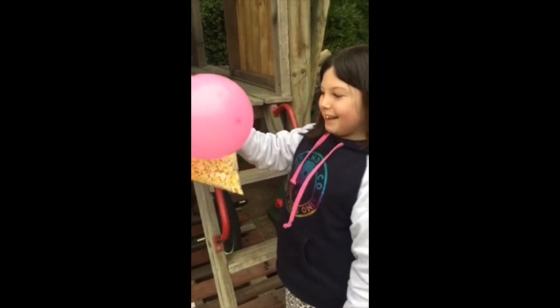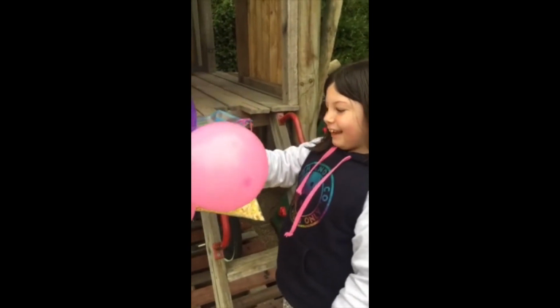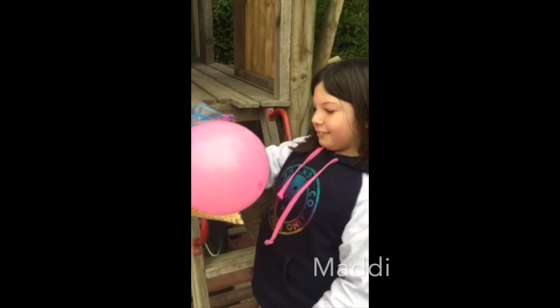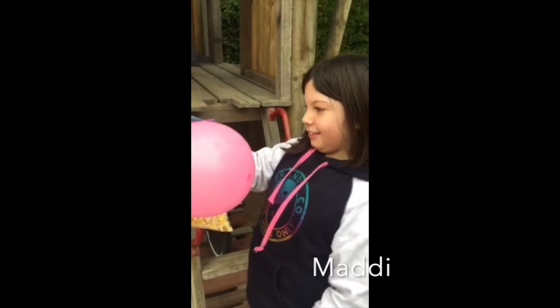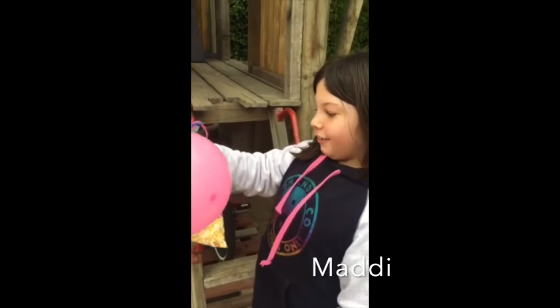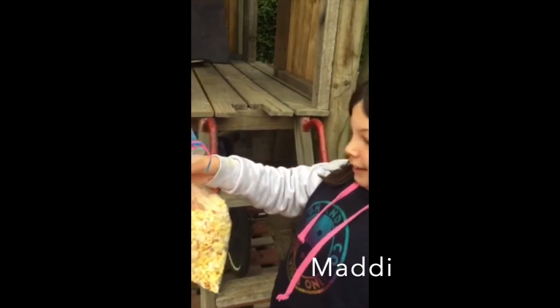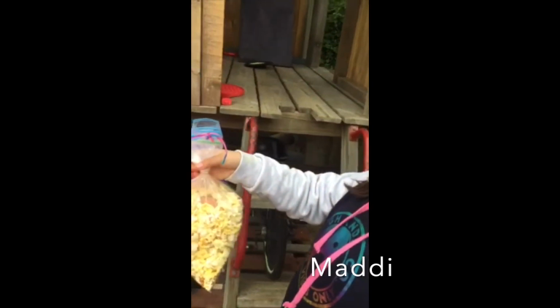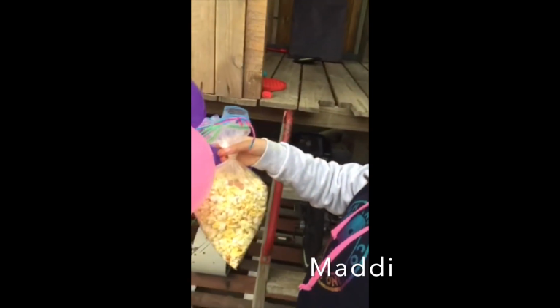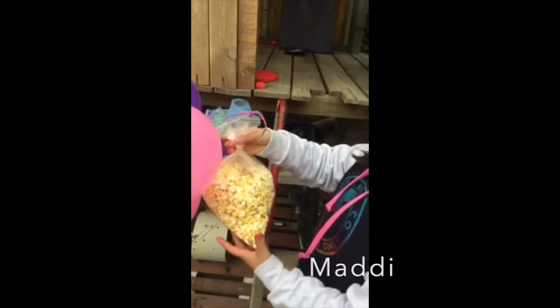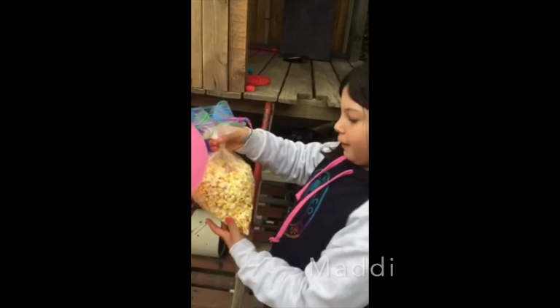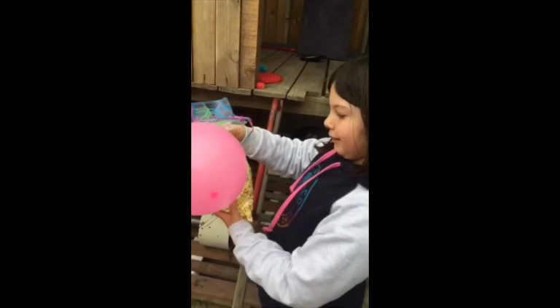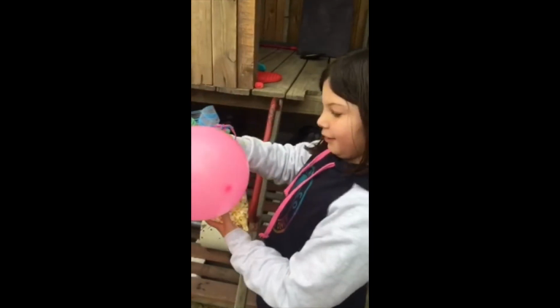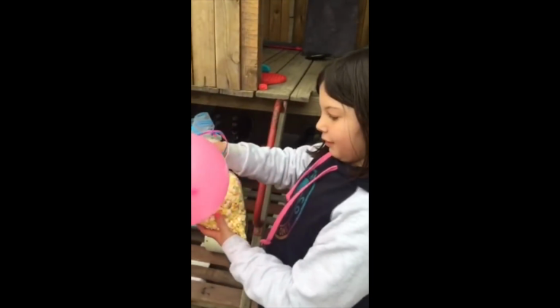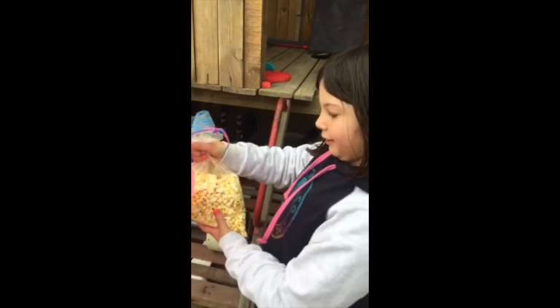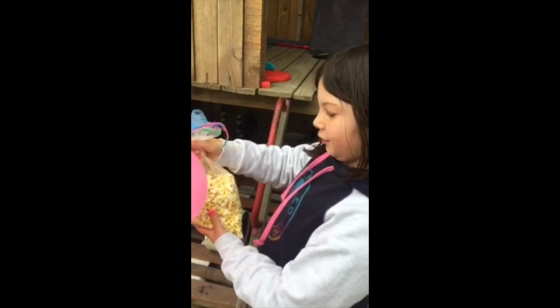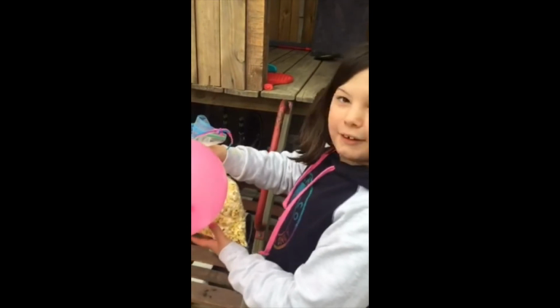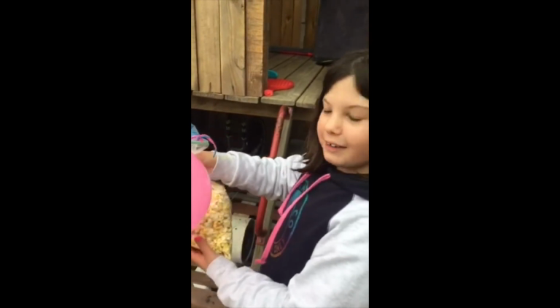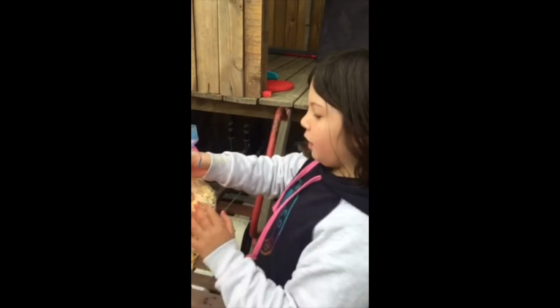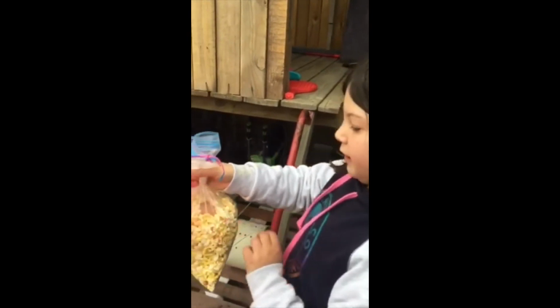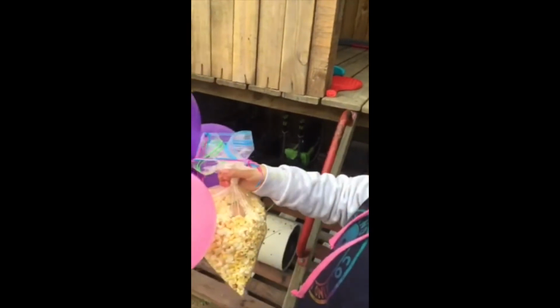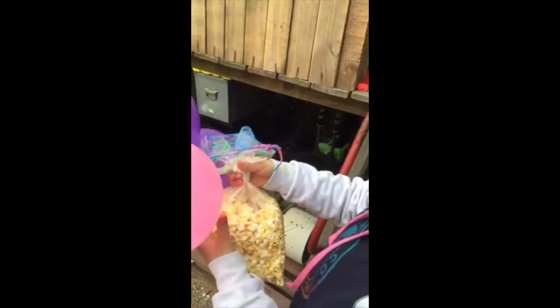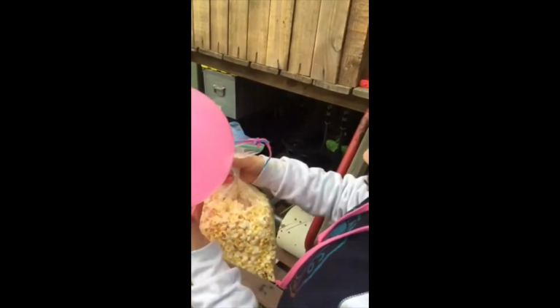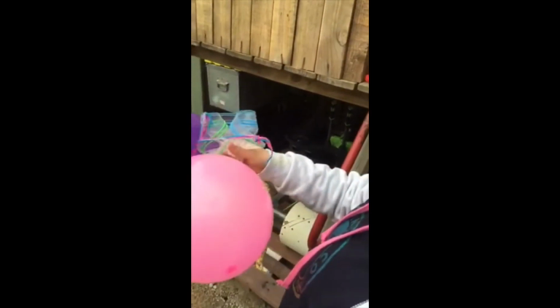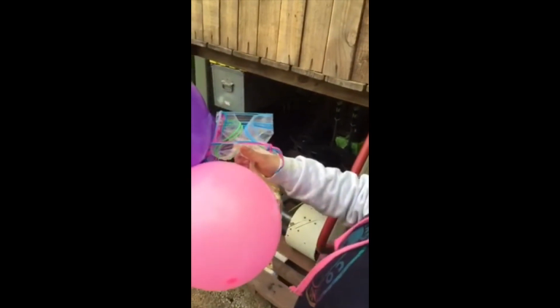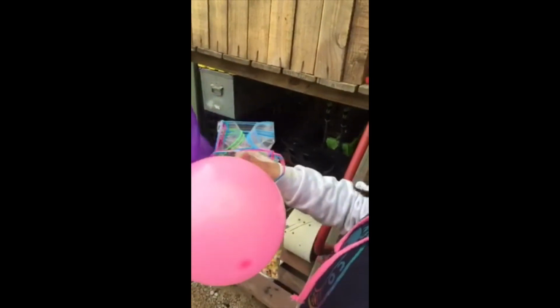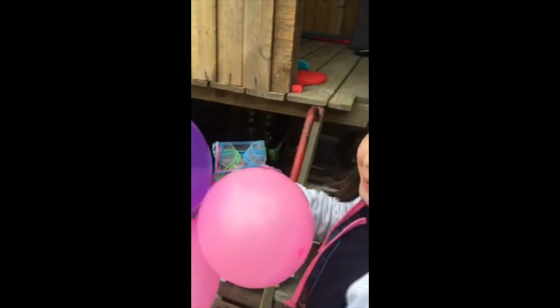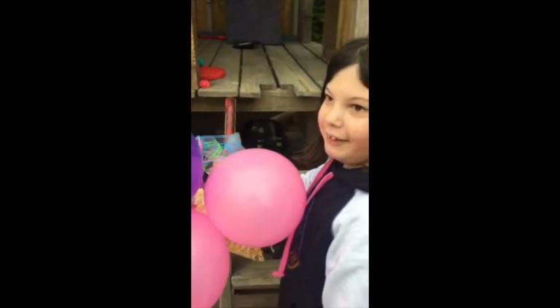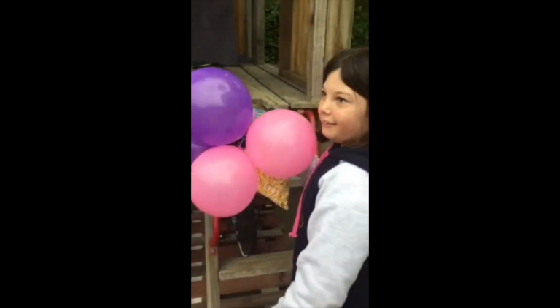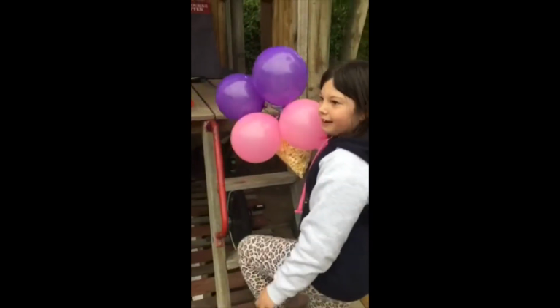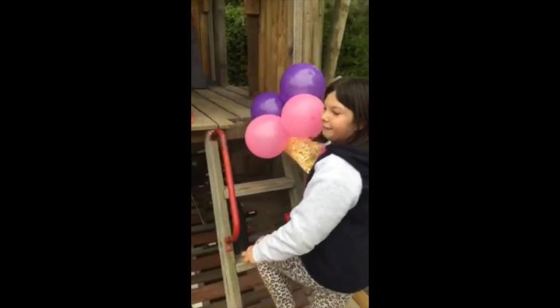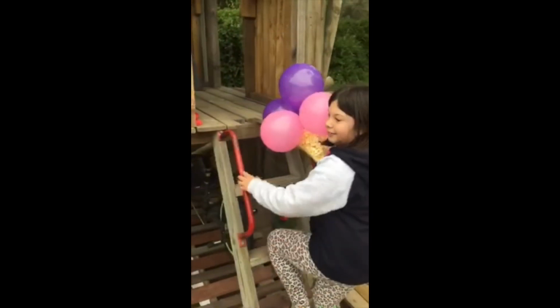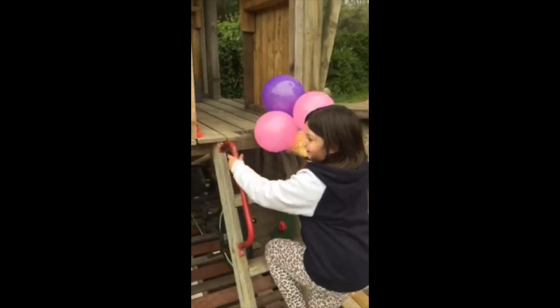Here's my egg drop challenge. So all I did was just get a bag of popcorn as the soft pillow underneath, I put the egg on top and then I tied some balloons on. Let's see whether it will crack or whether it will stay alive.